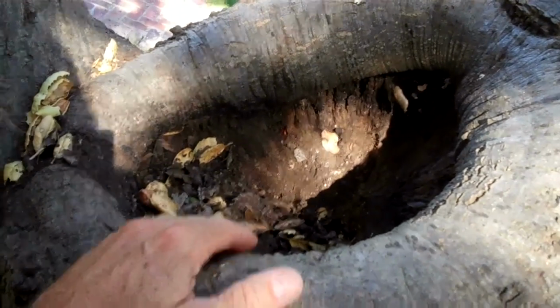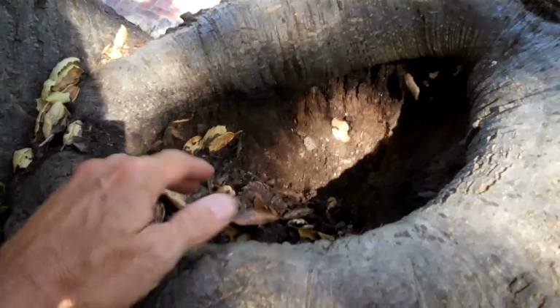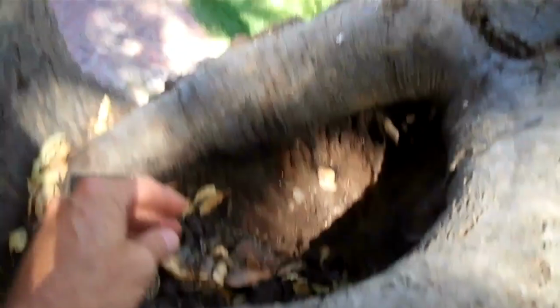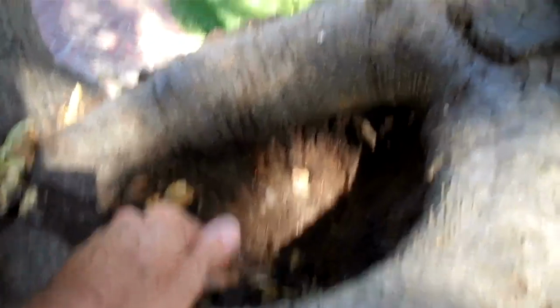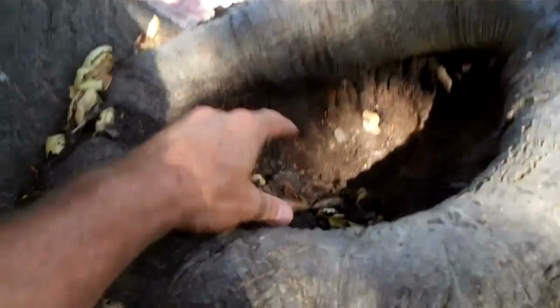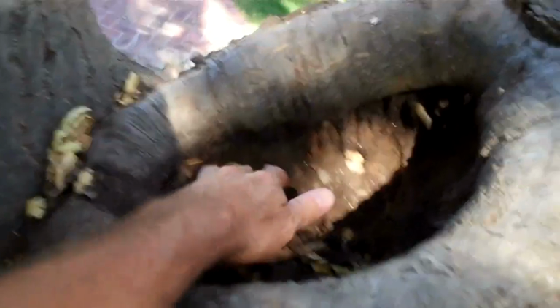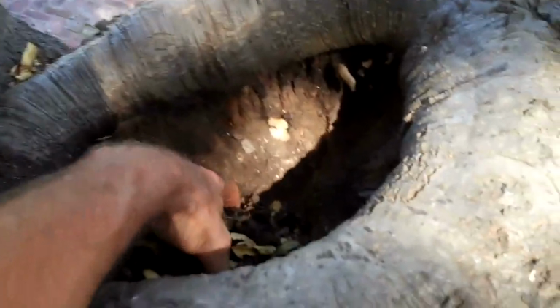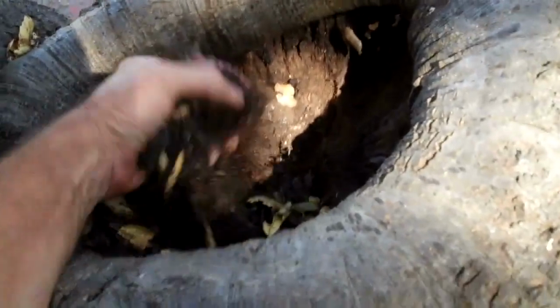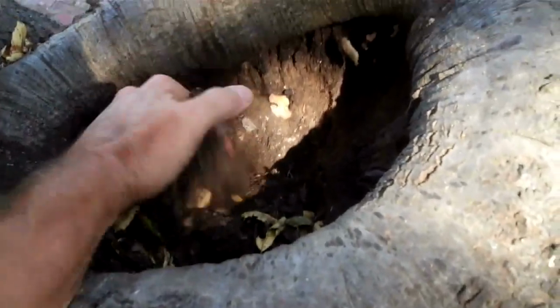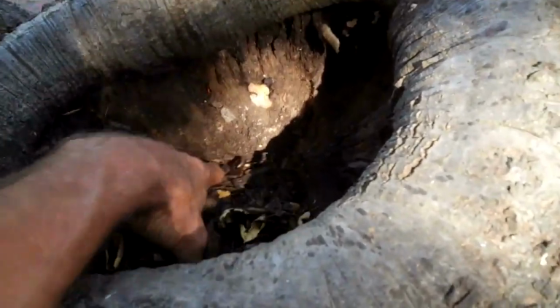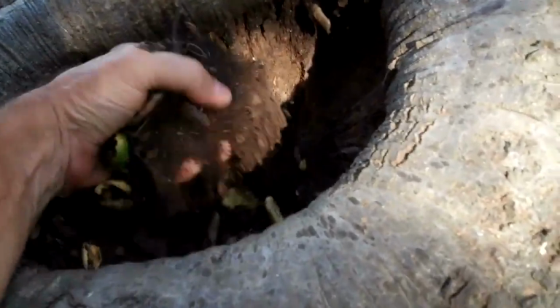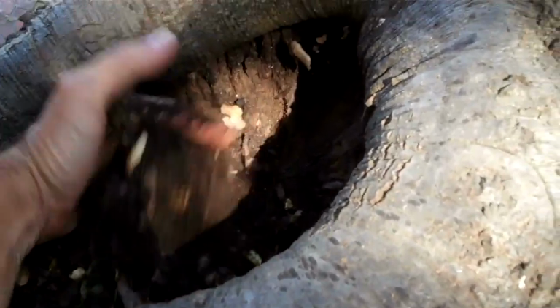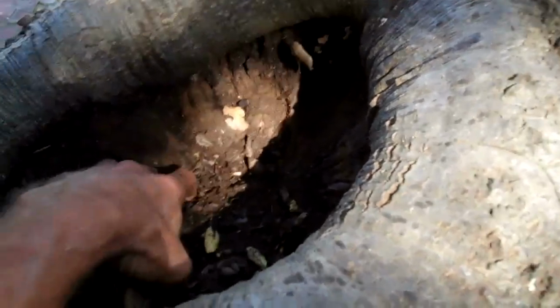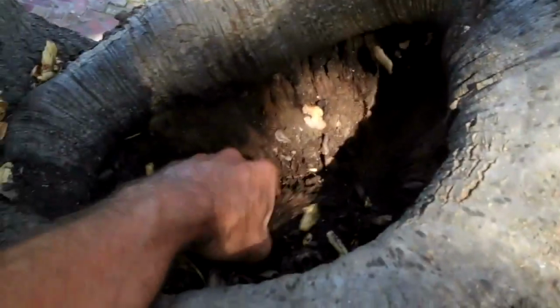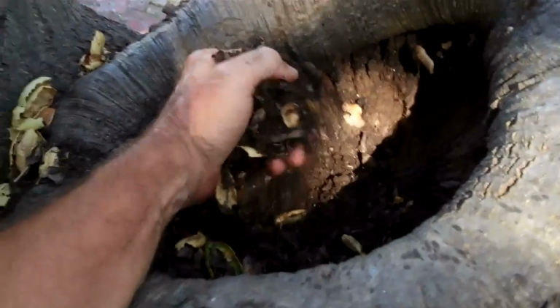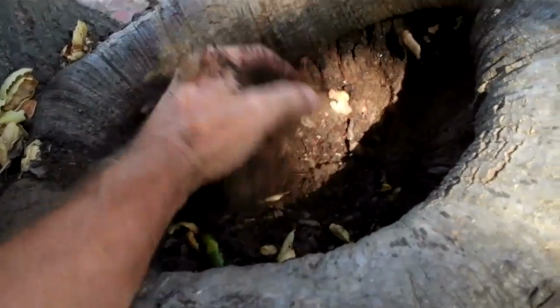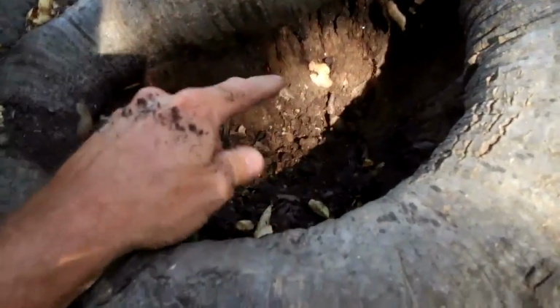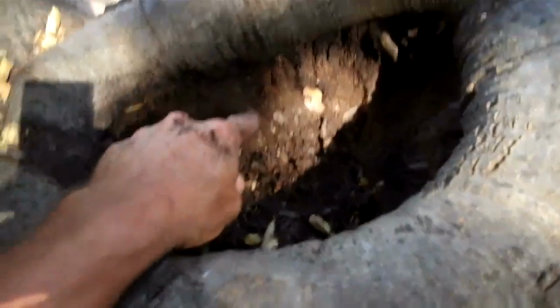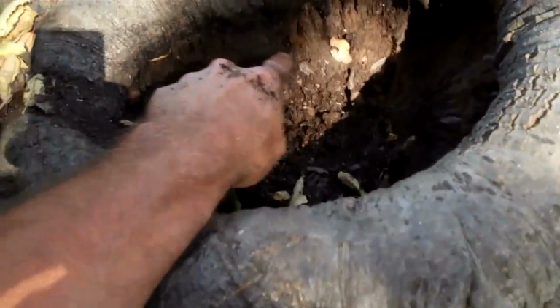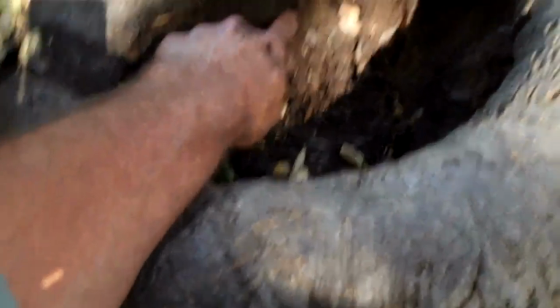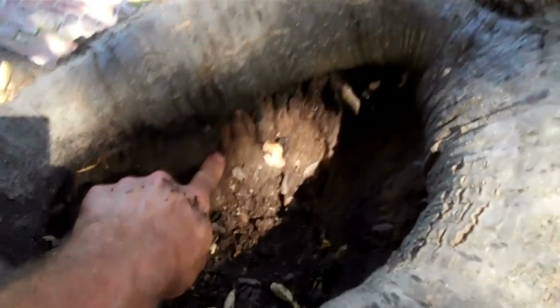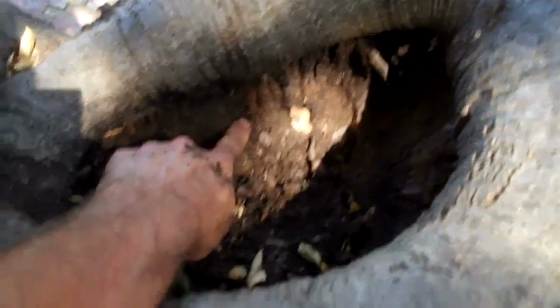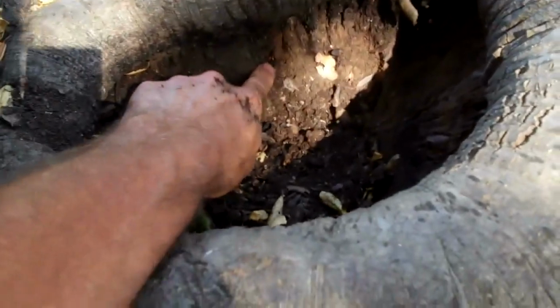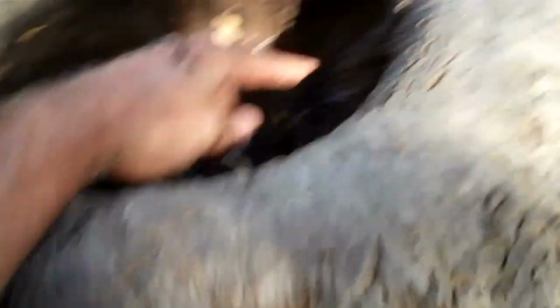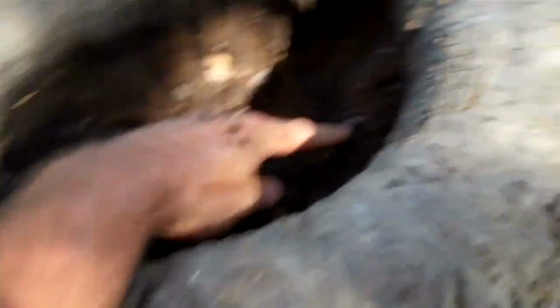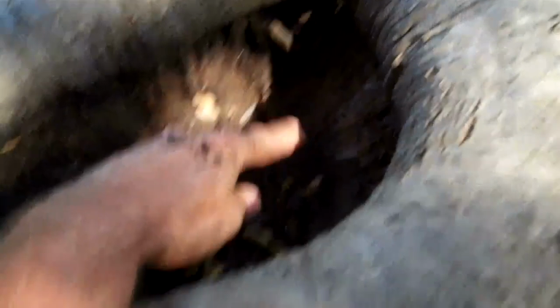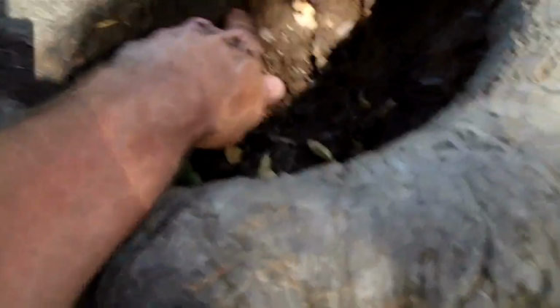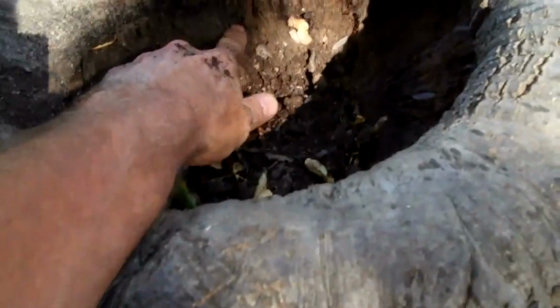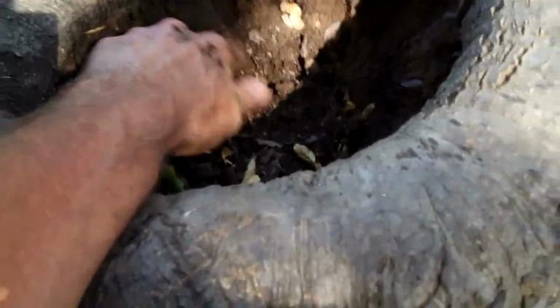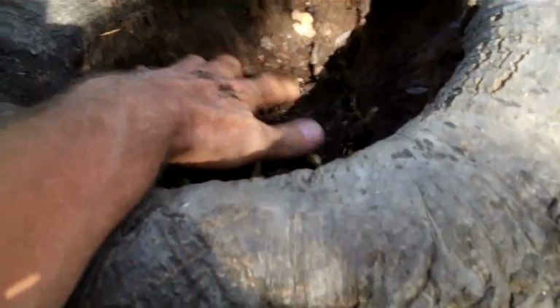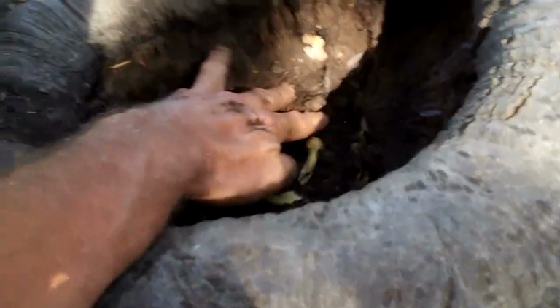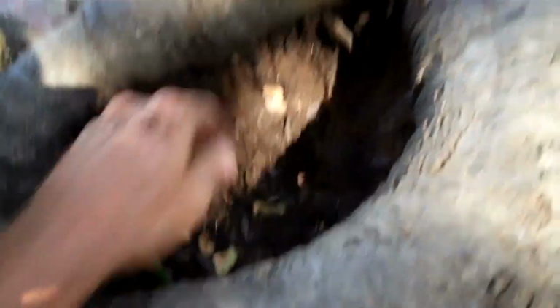There's a significant cavity on this tree, and it goes down there pretty deep. As you can see, there's a lot of material — it's almost like high-end compost — and there's a very active termite colony in here. There's all the wings from when they went to flight, and there's a lot of them in there.